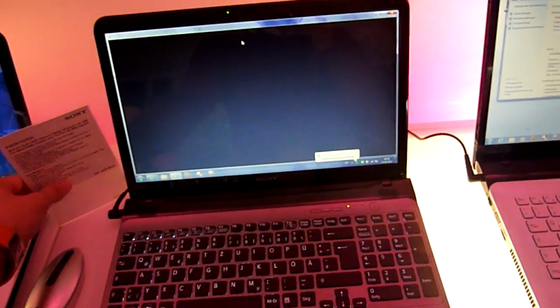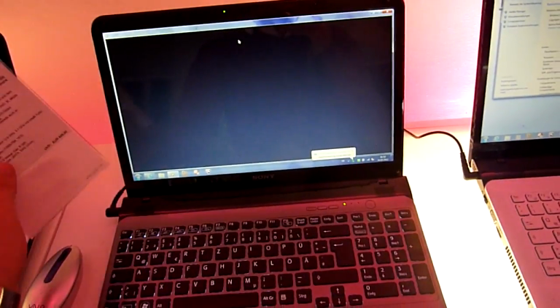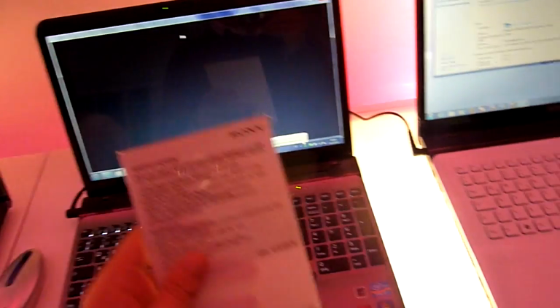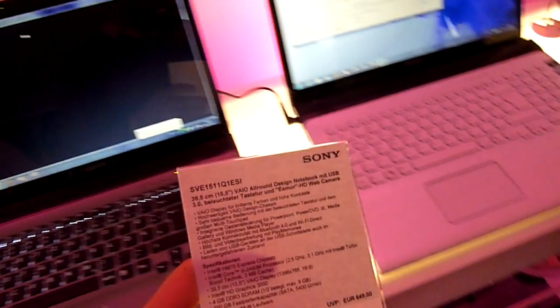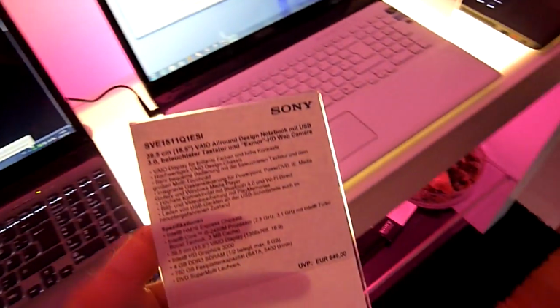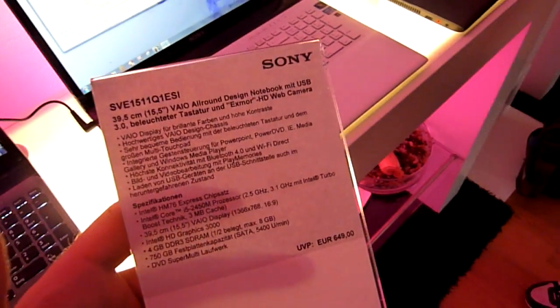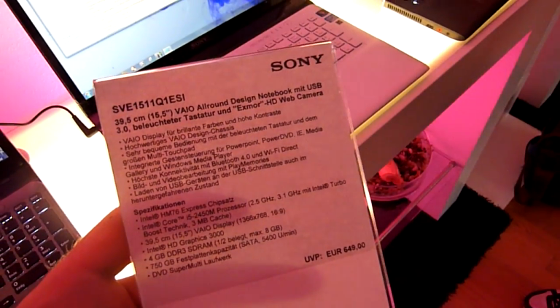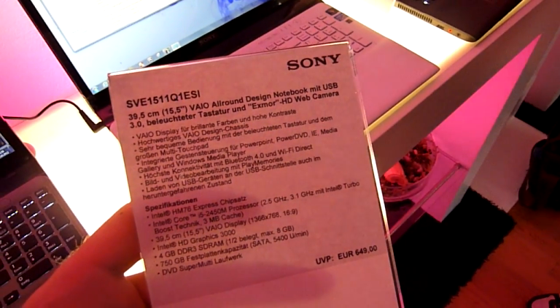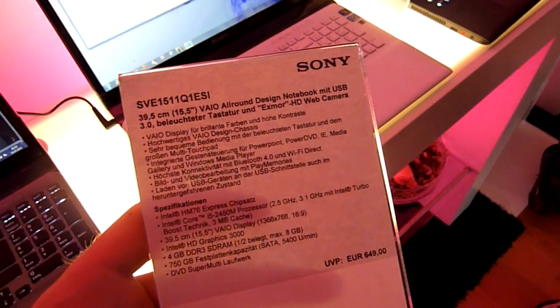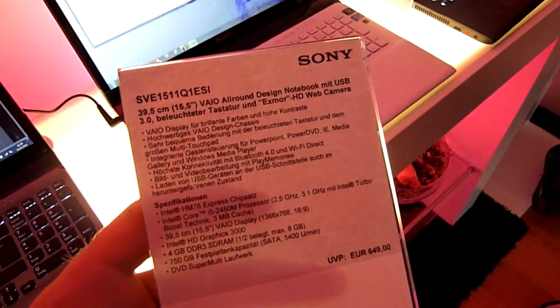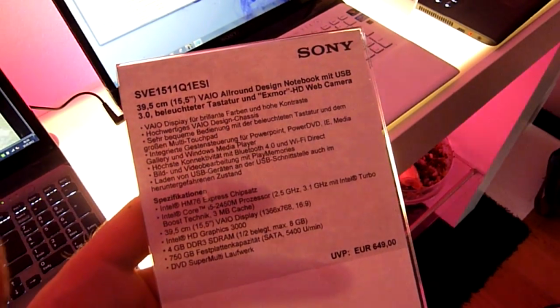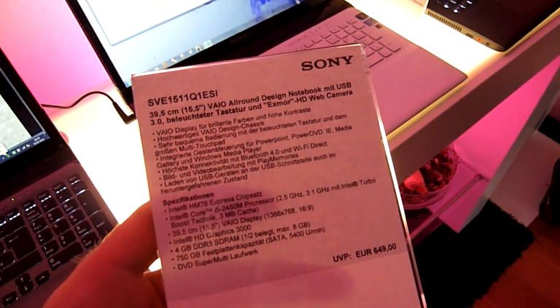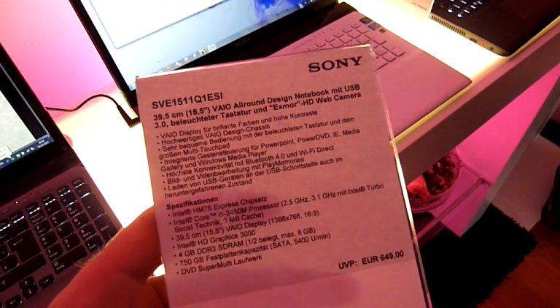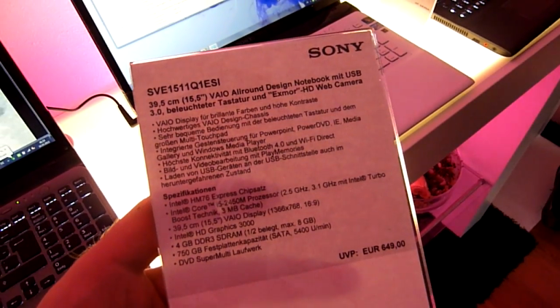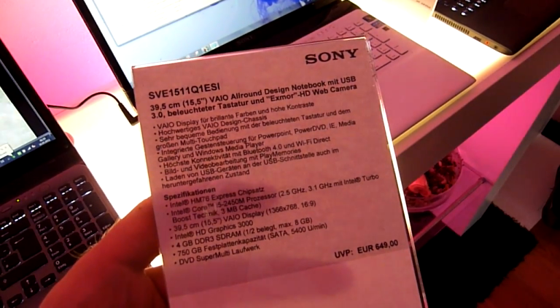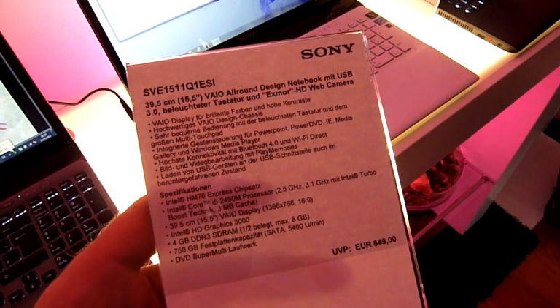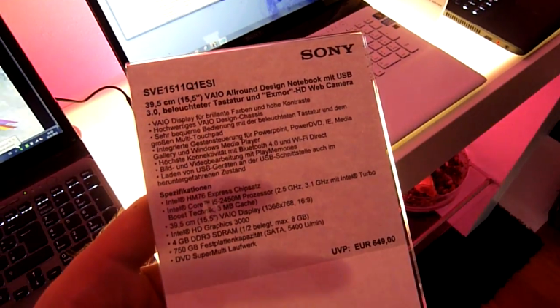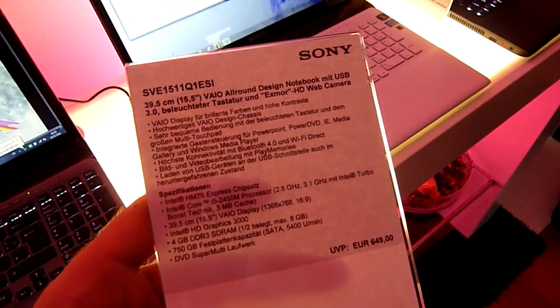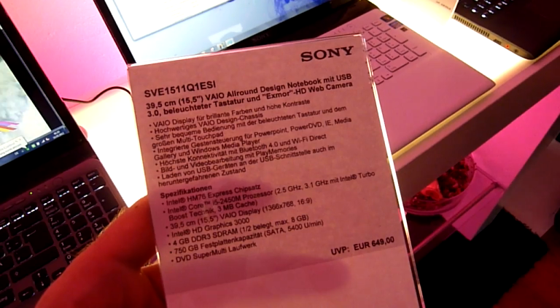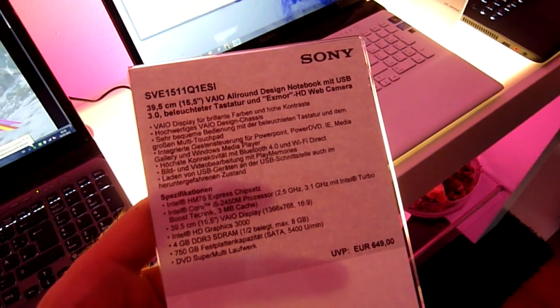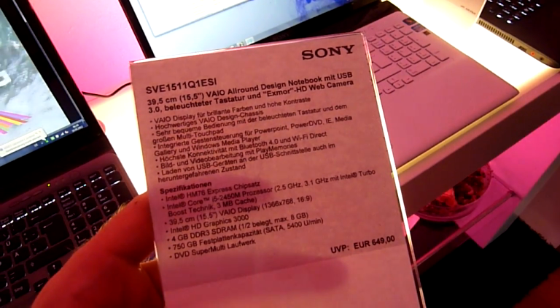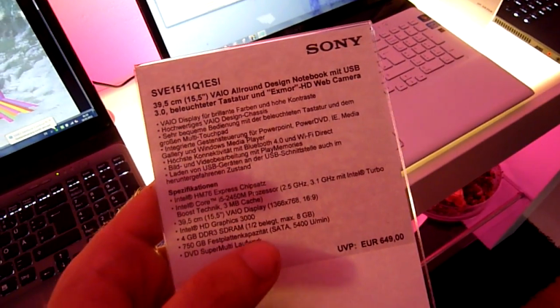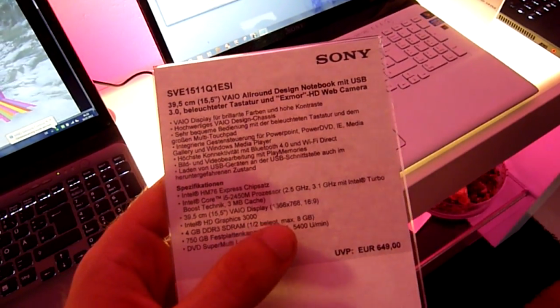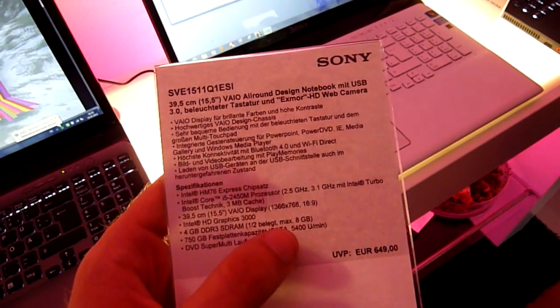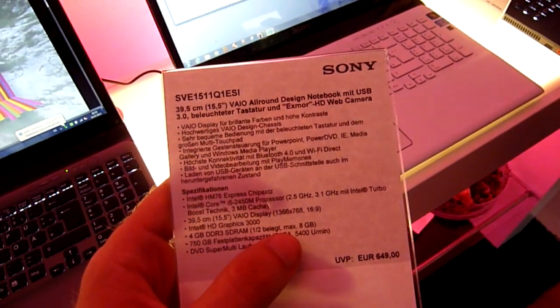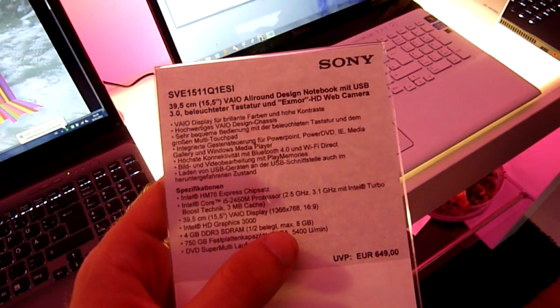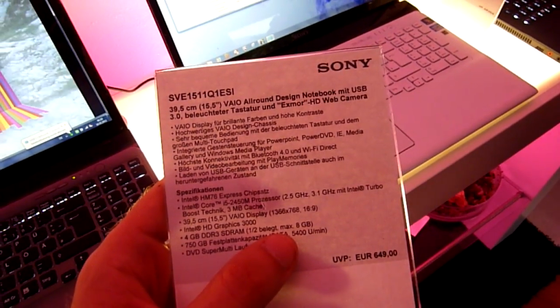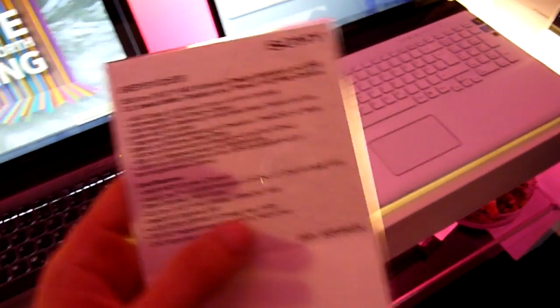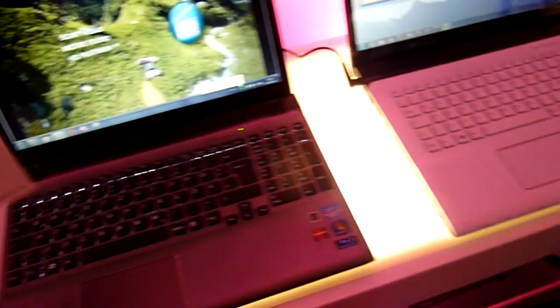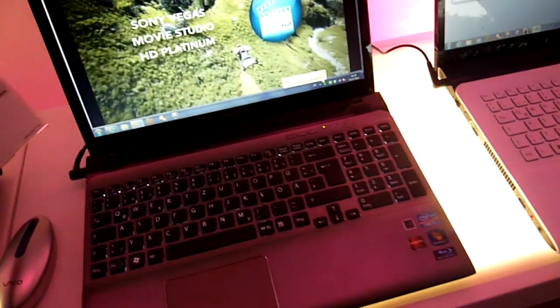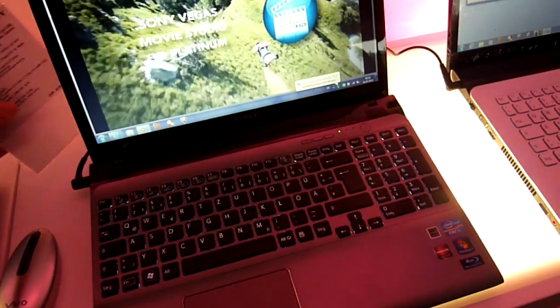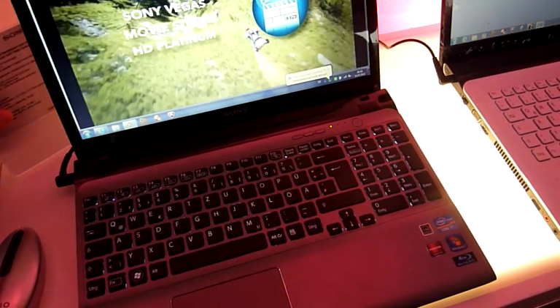You can check out the technical details right here, so I don't have to talk too much. This is available with a full HD display, but this is just the cheapest device.